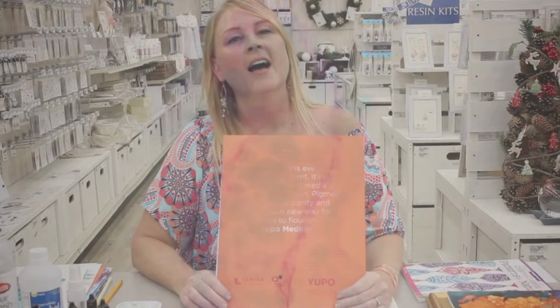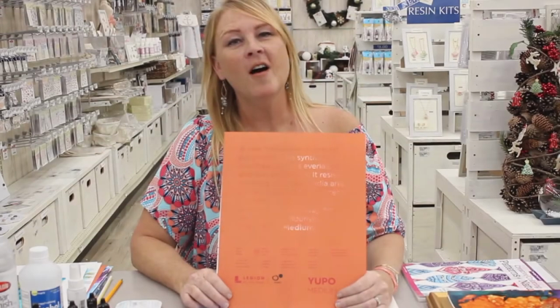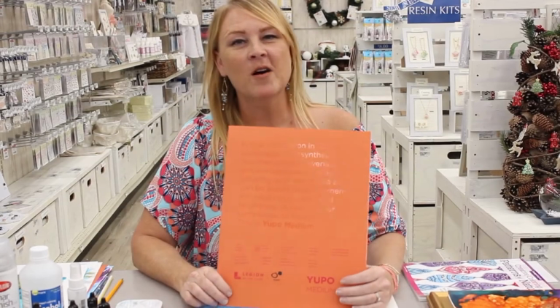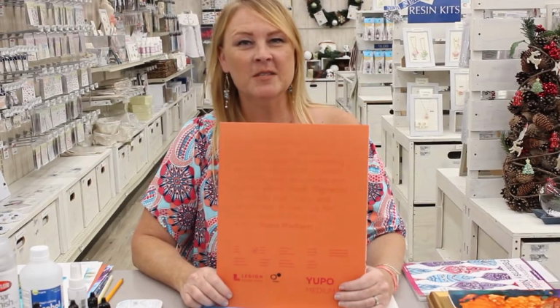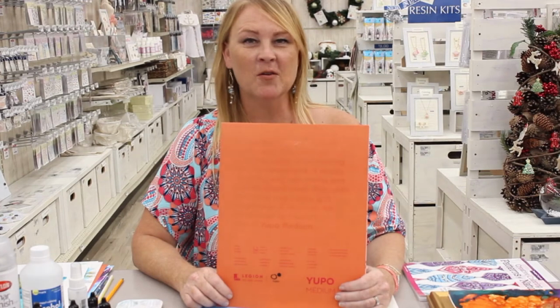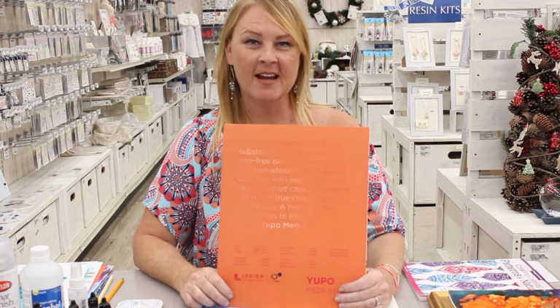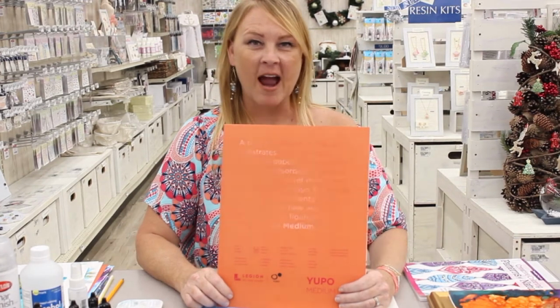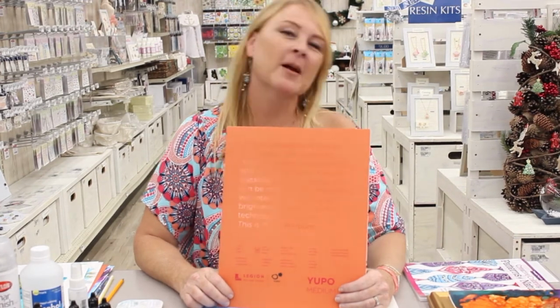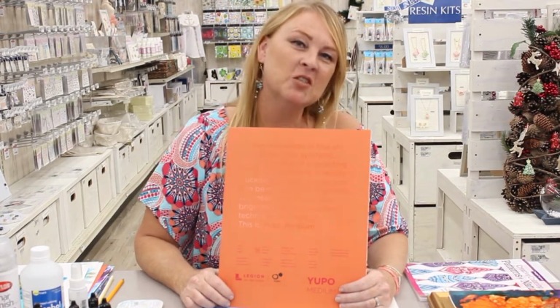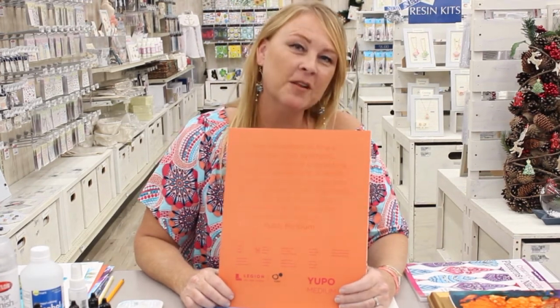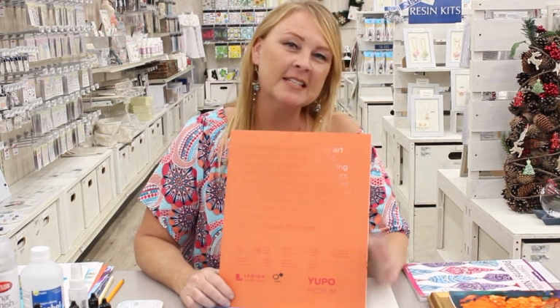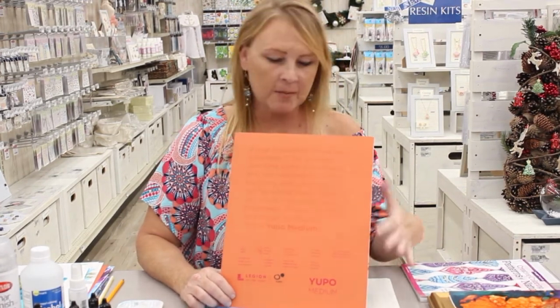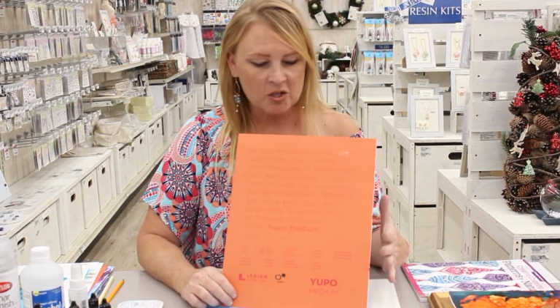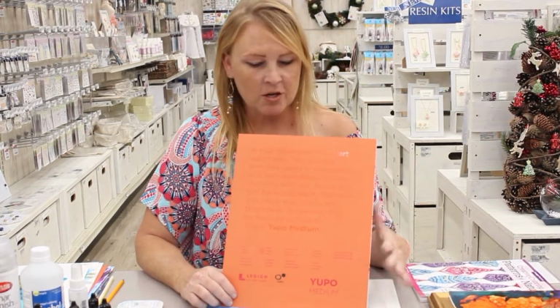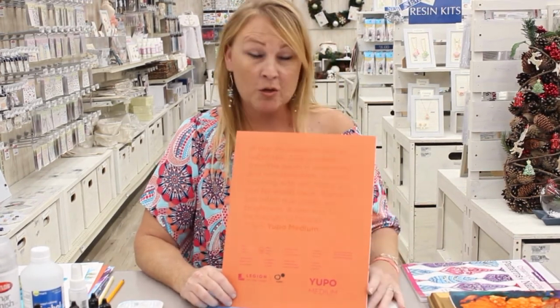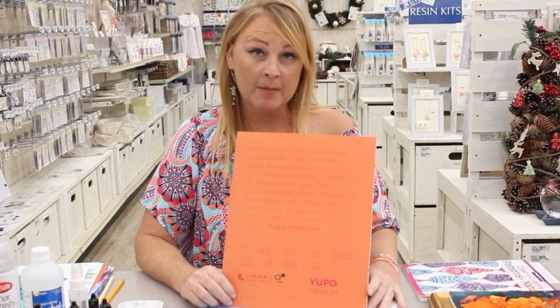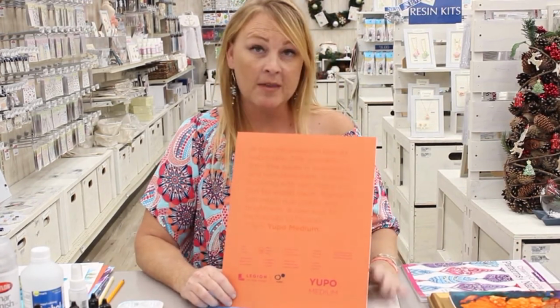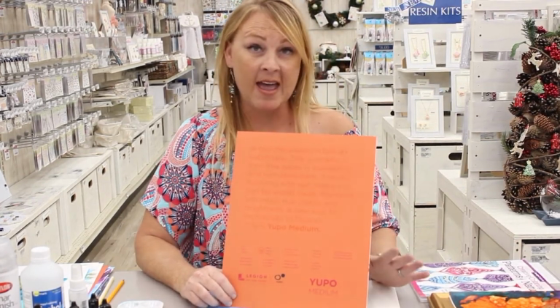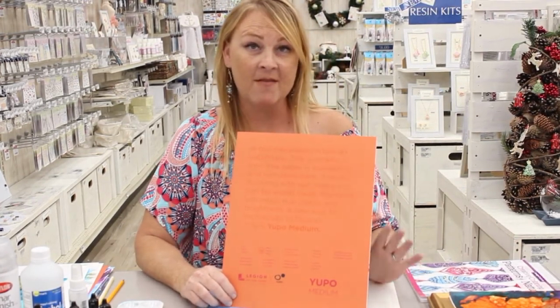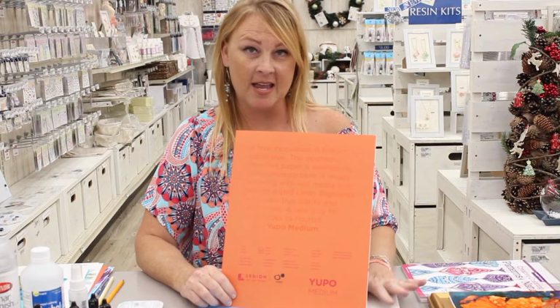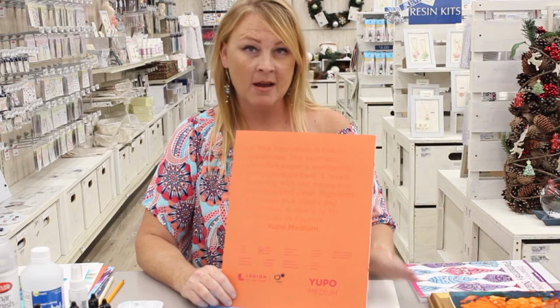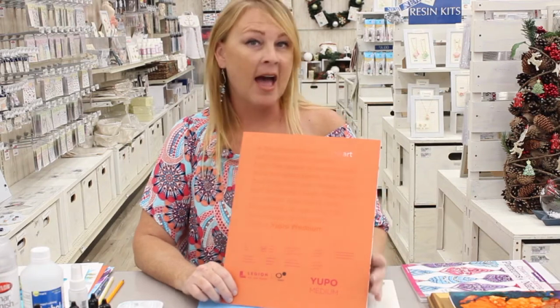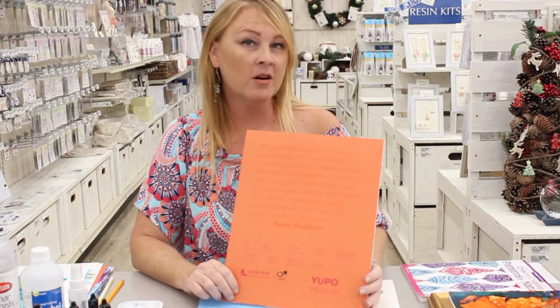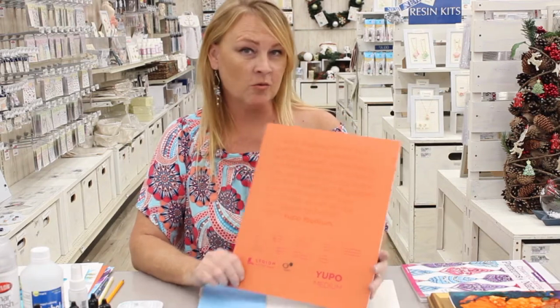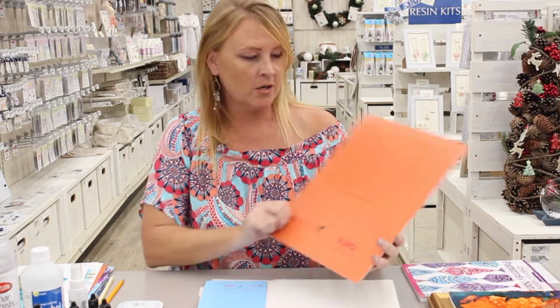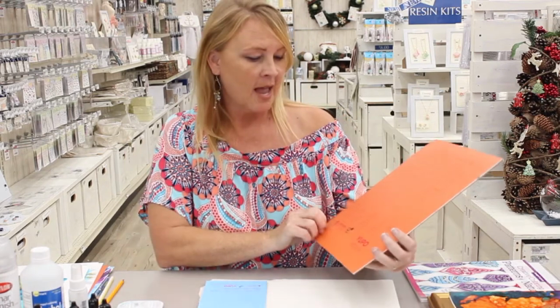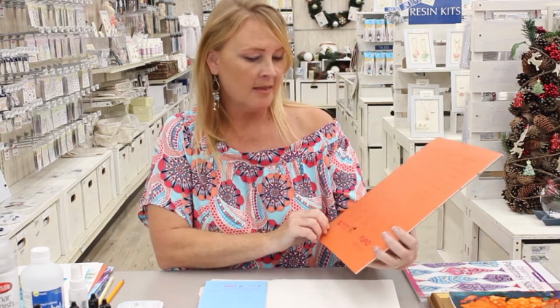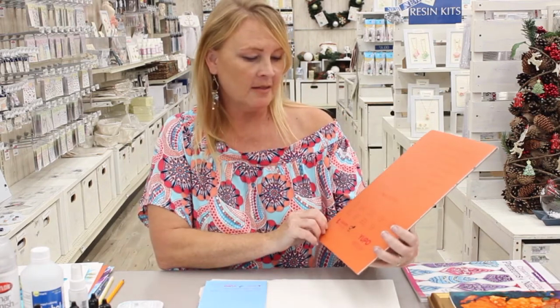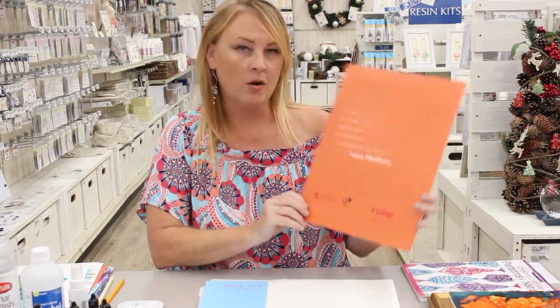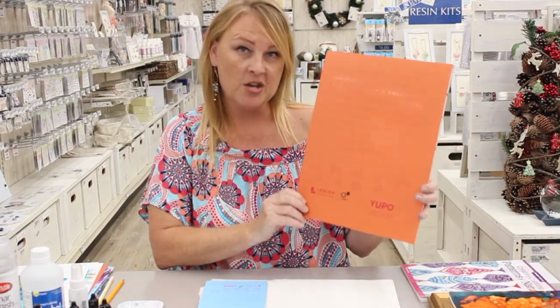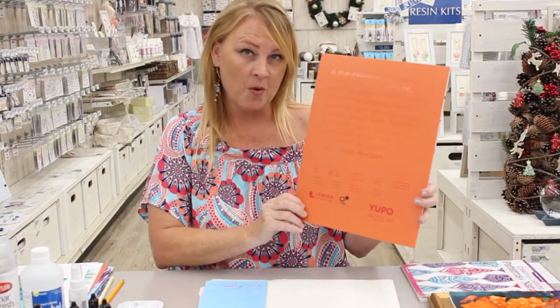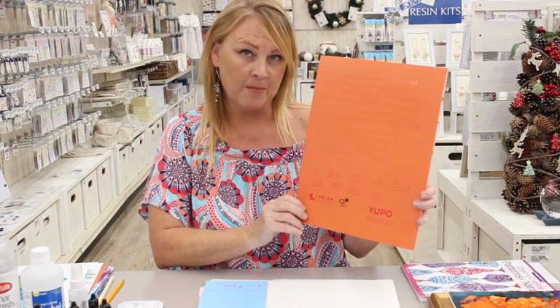Aloha and welcome to Cranking Out Crafts. My name is Jay Flo and today I'm going to show you new paper that we have in at our stores and this is called Yupo paper.